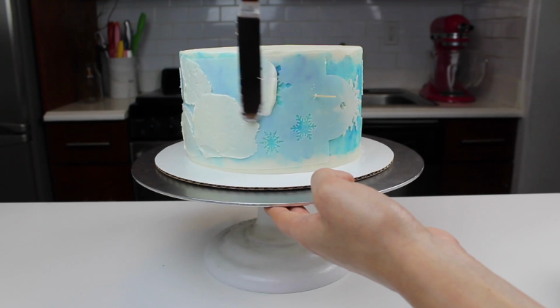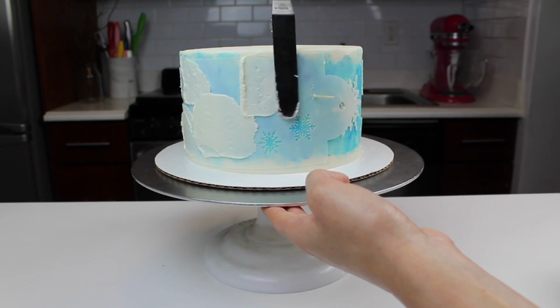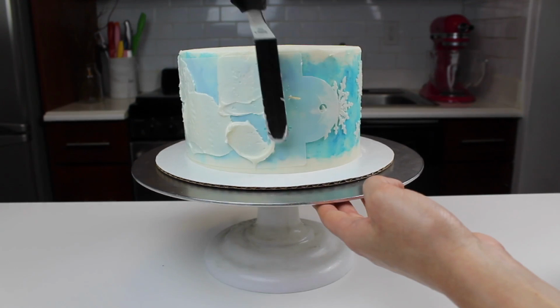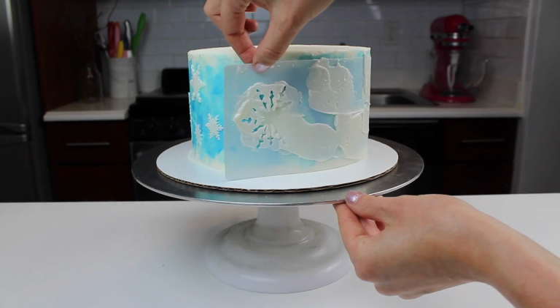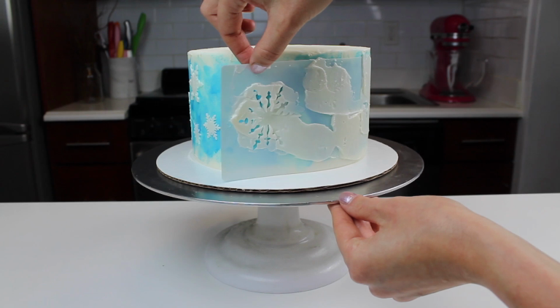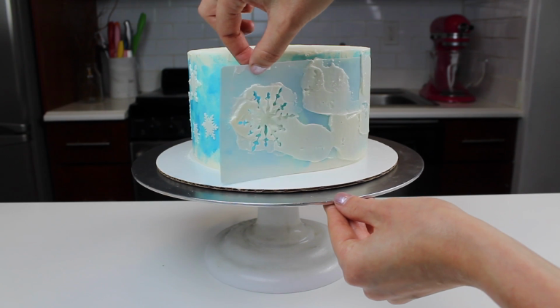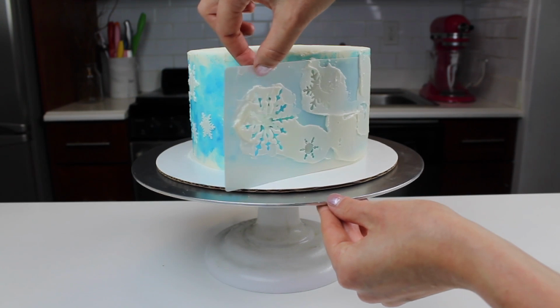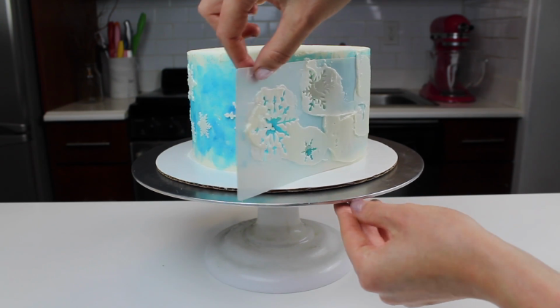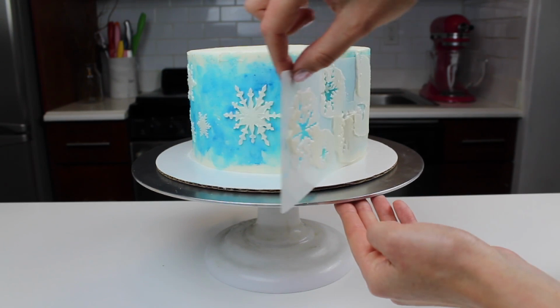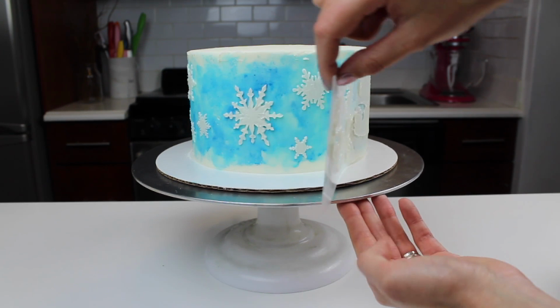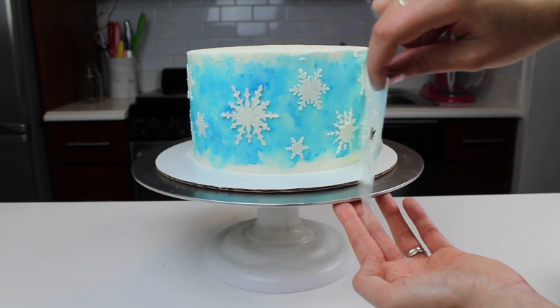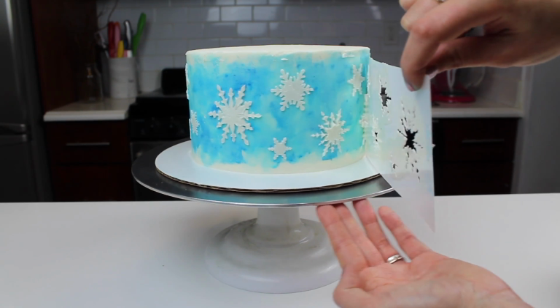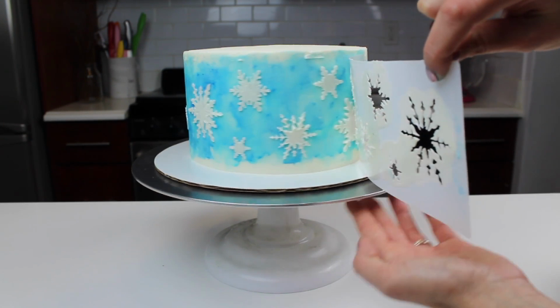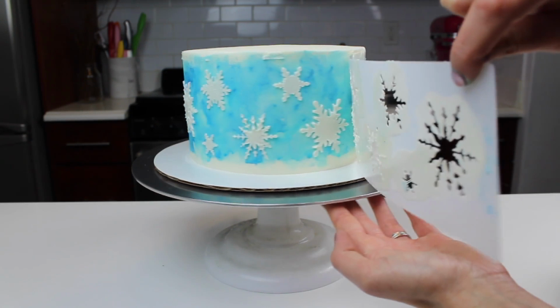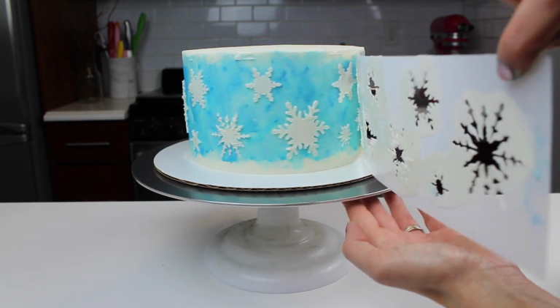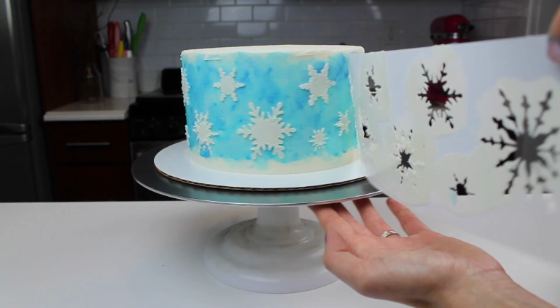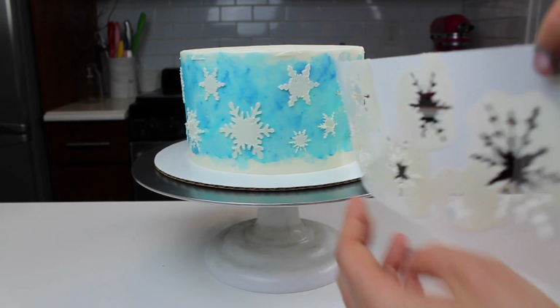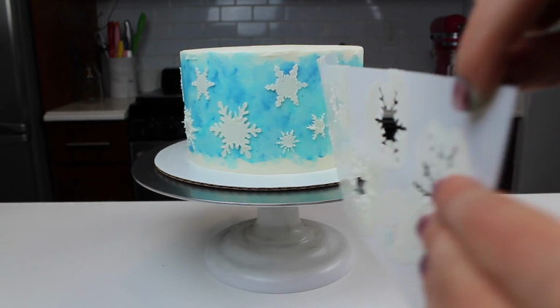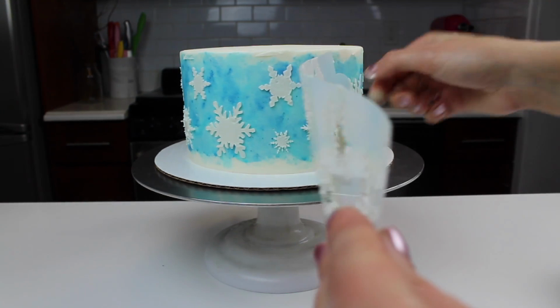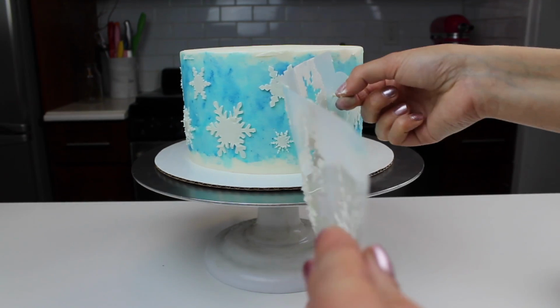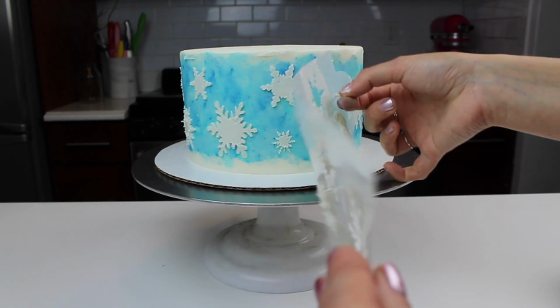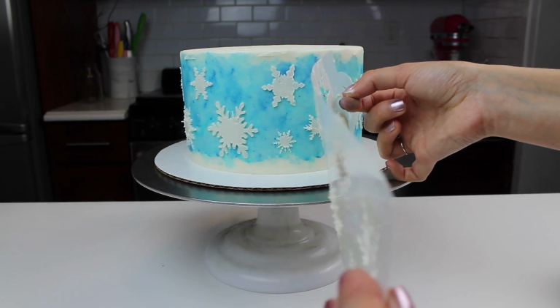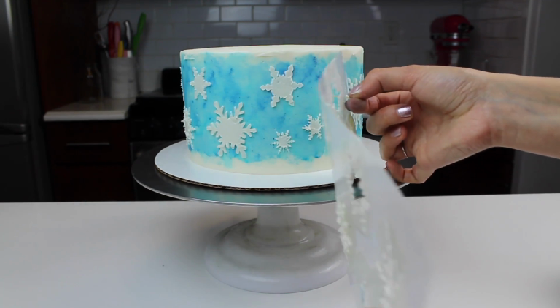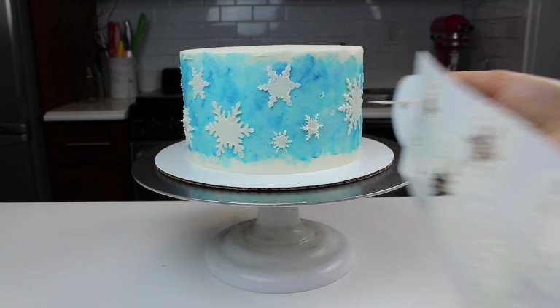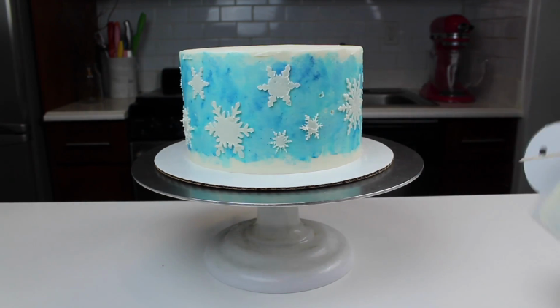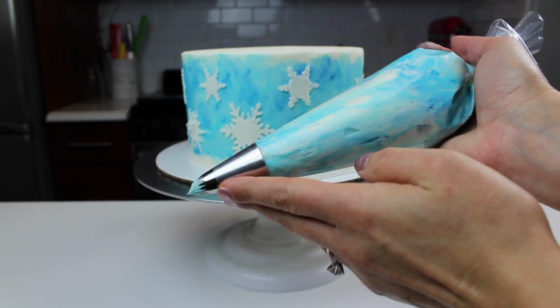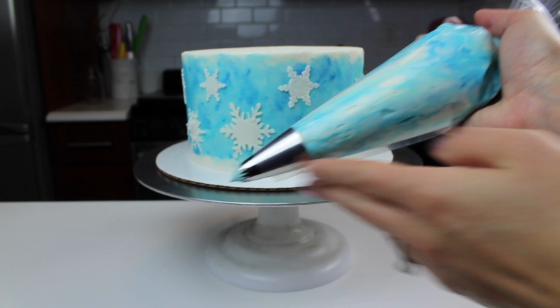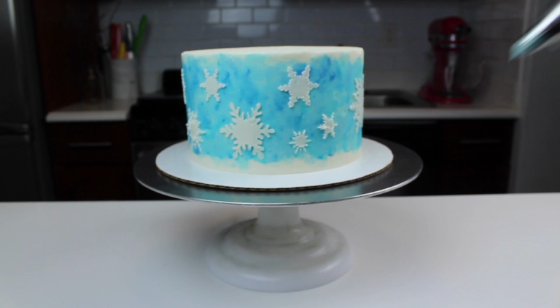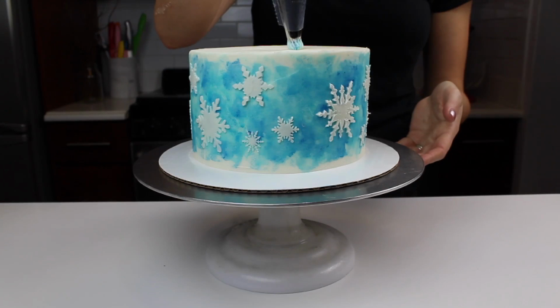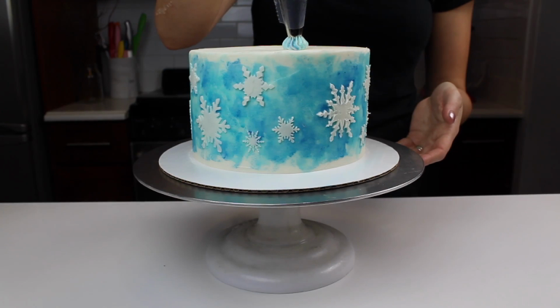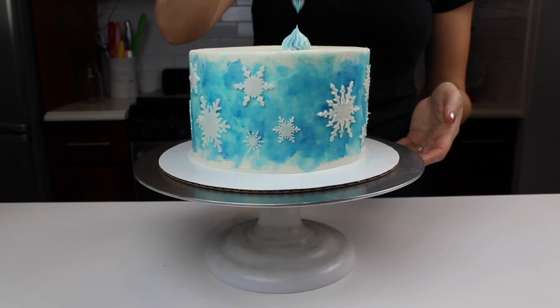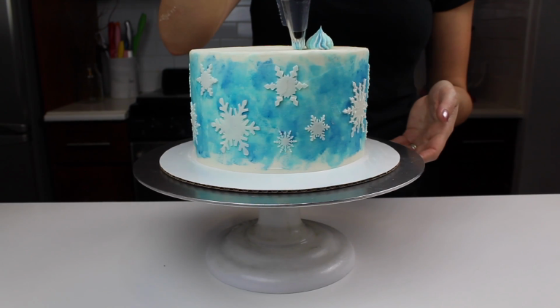I repeated this process on the other half of my cake, and my stencil pretty much fit exactly around the other half, which was great. If it doesn't fit that way, you could always trim your stencil, or carefully overlap the stencil over your existing snowflakes.